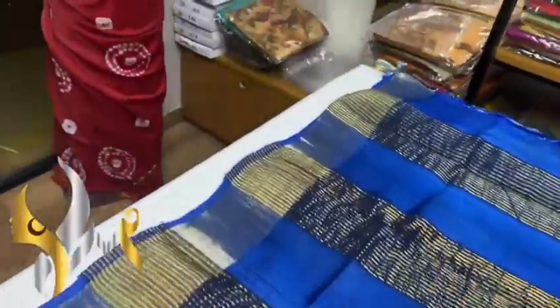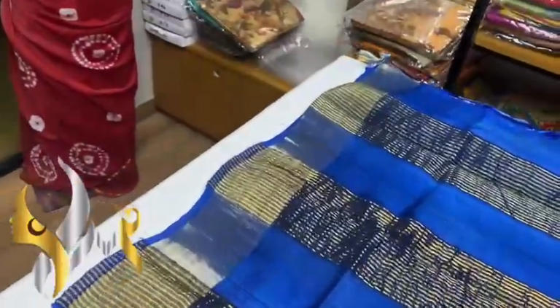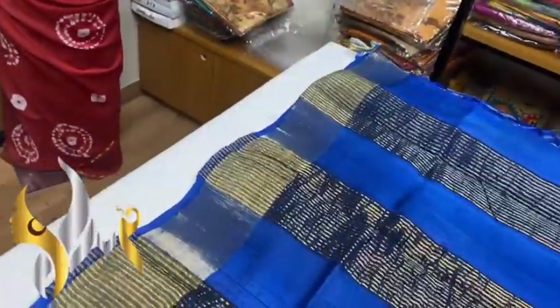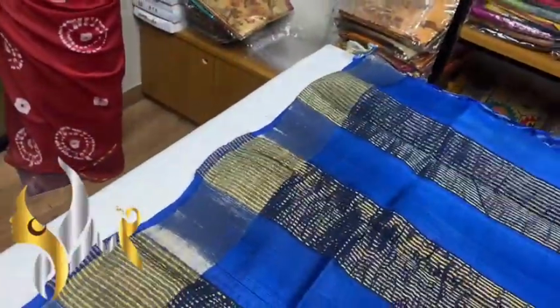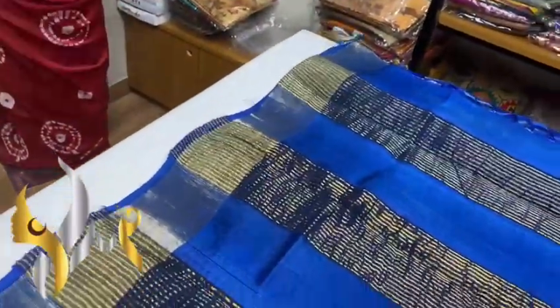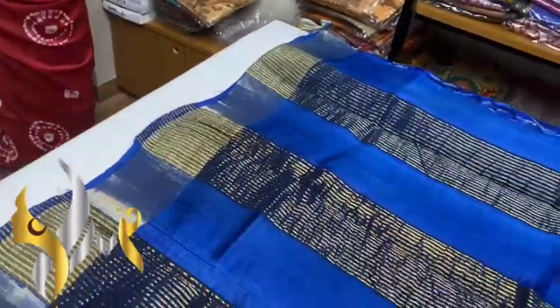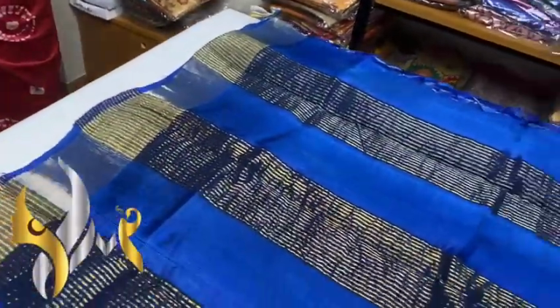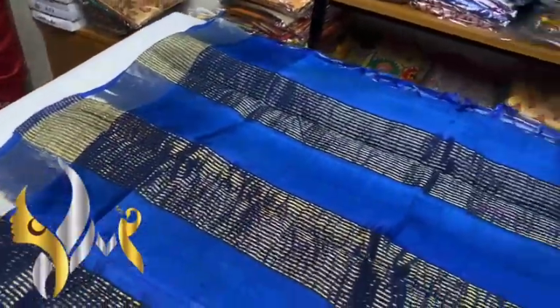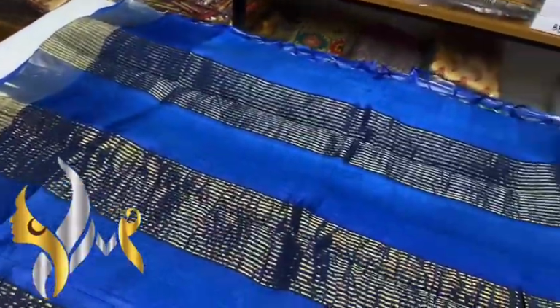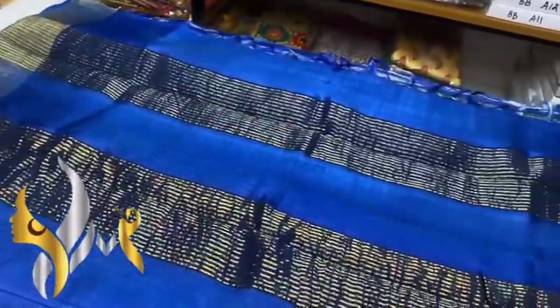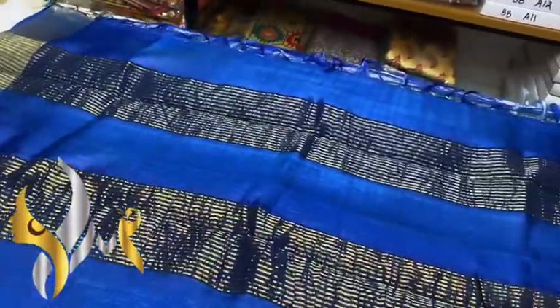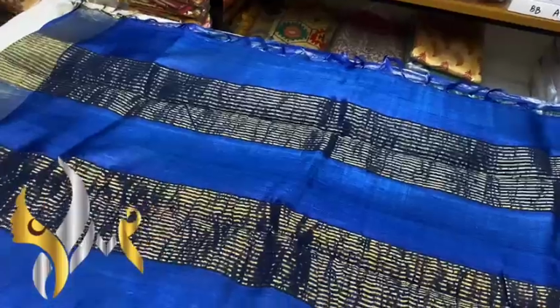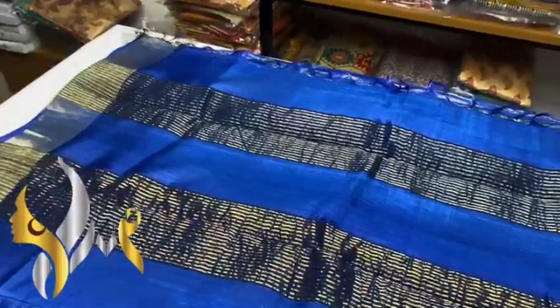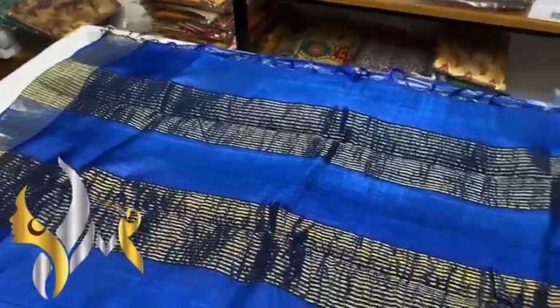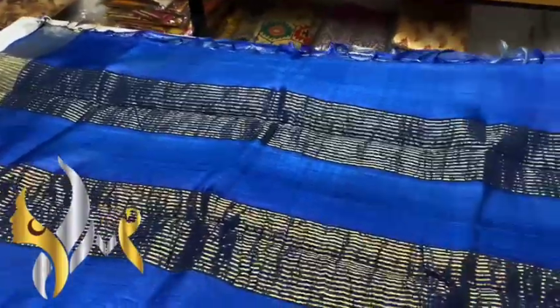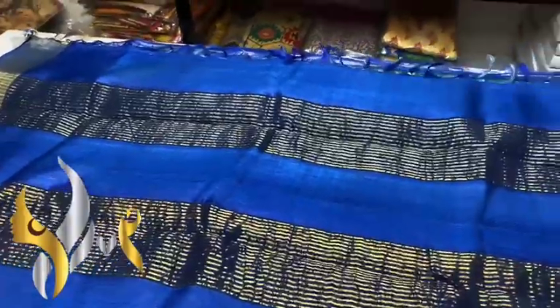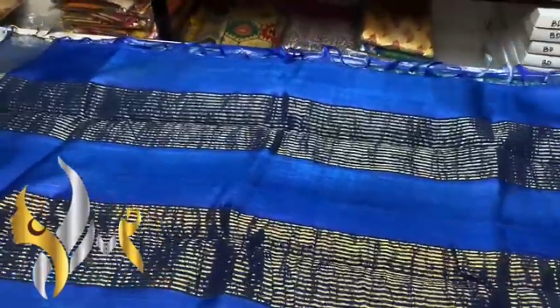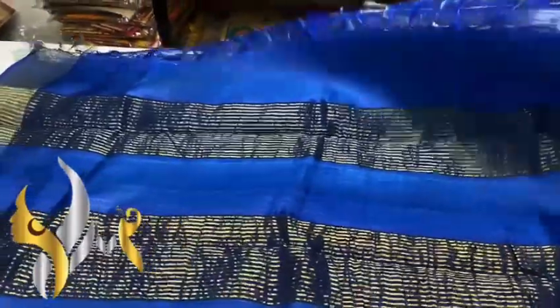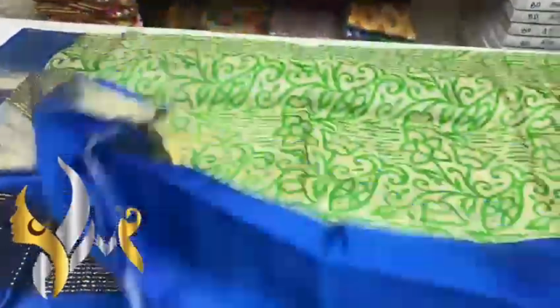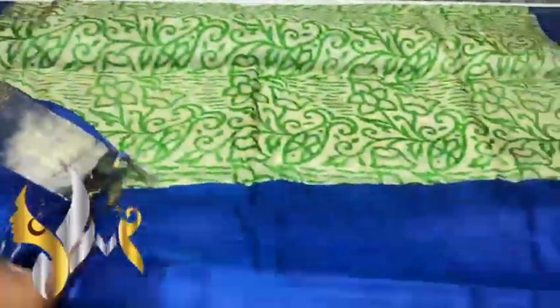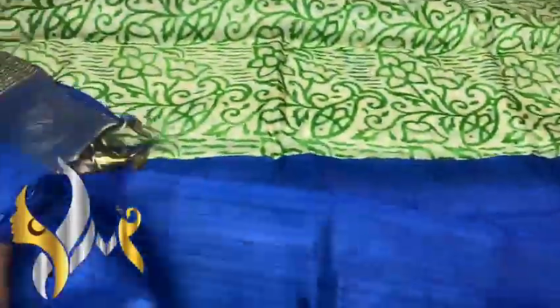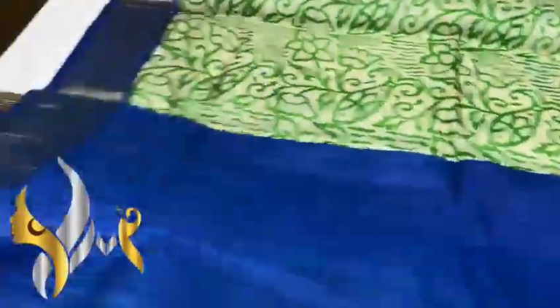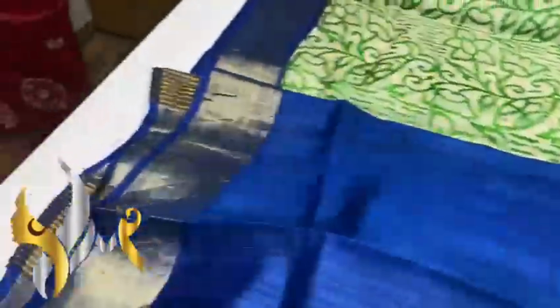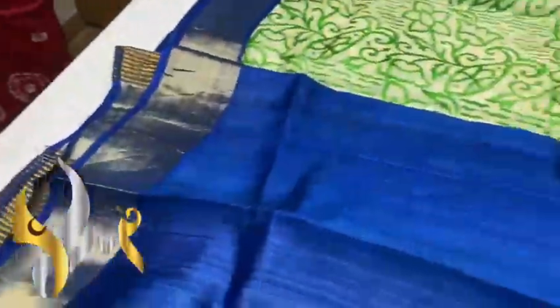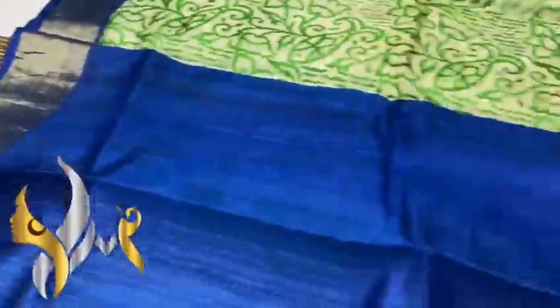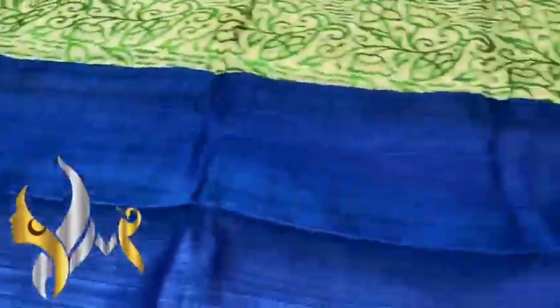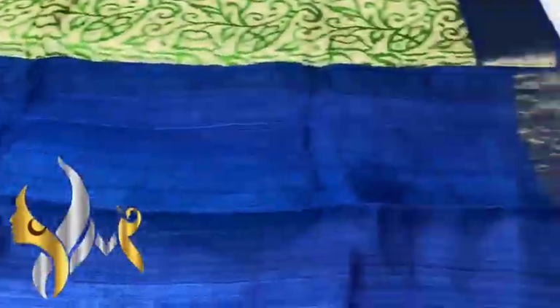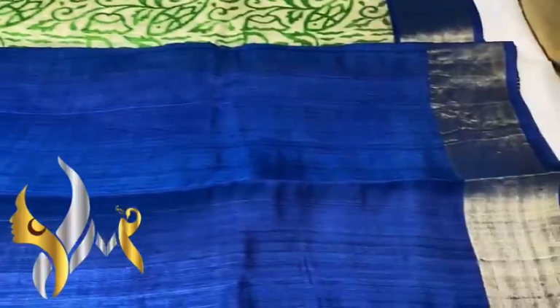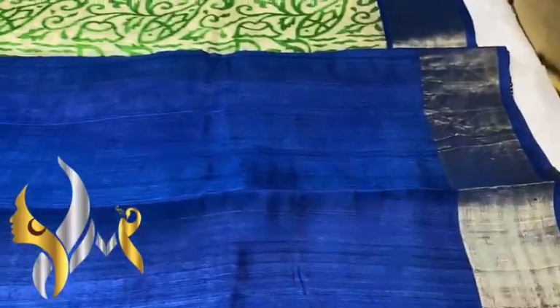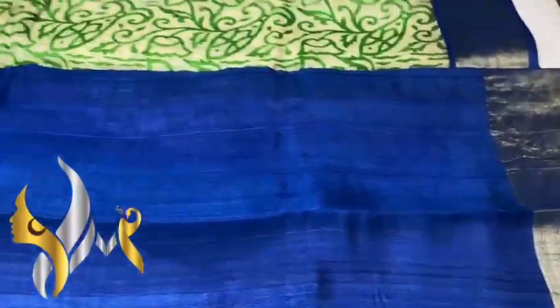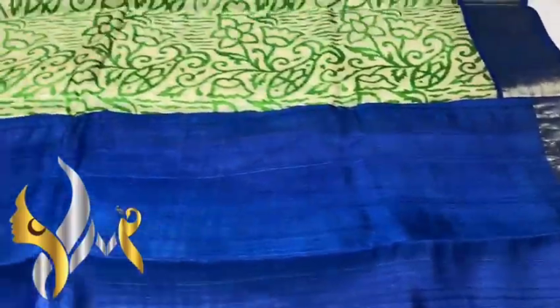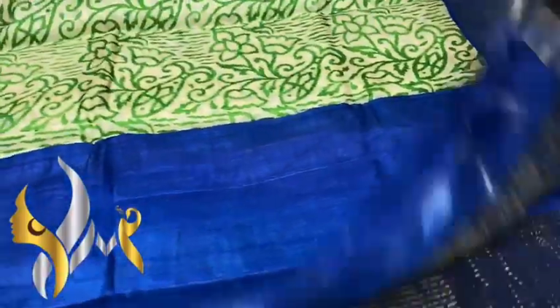Very beautiful royal blue colour pallu with jerry lines, and we have a contrast pallu colour blouse piece. Plain one with both sides jerry border.